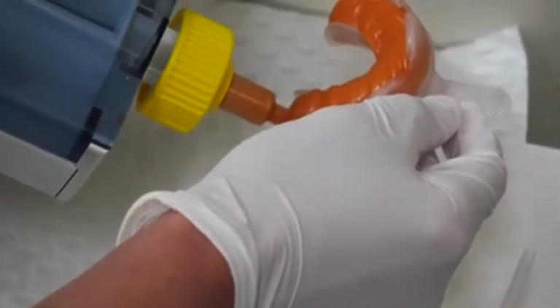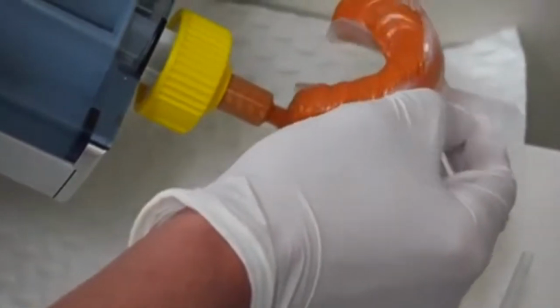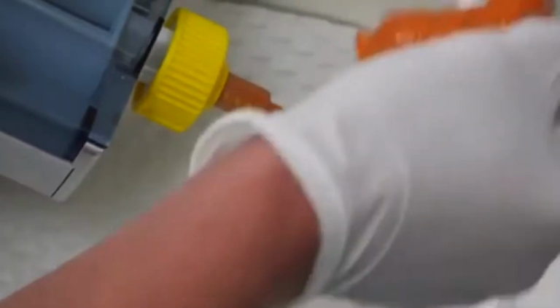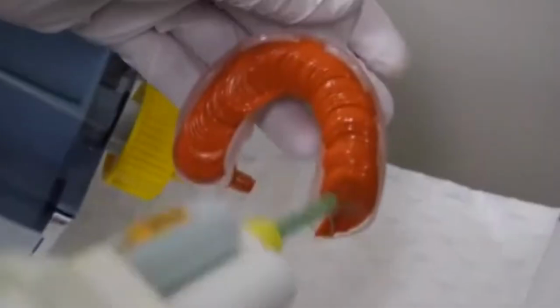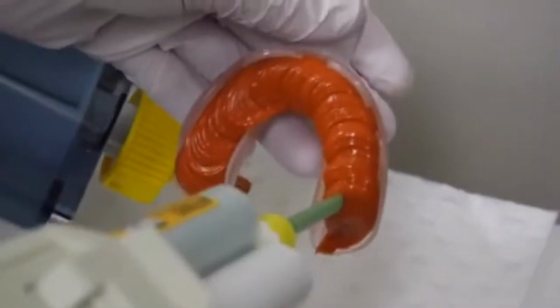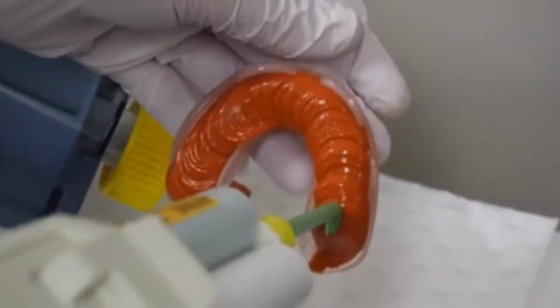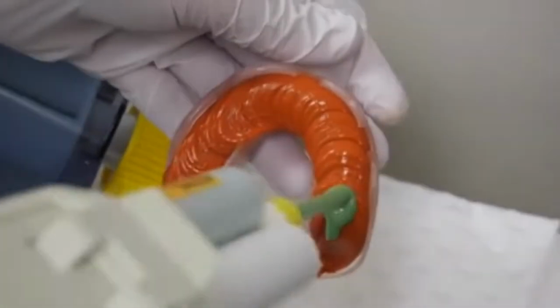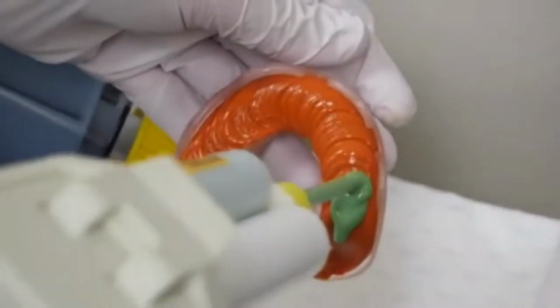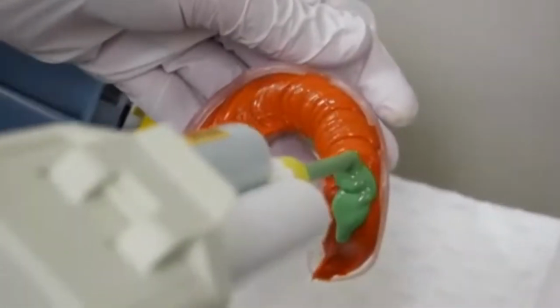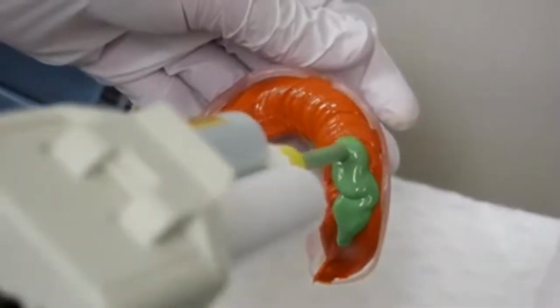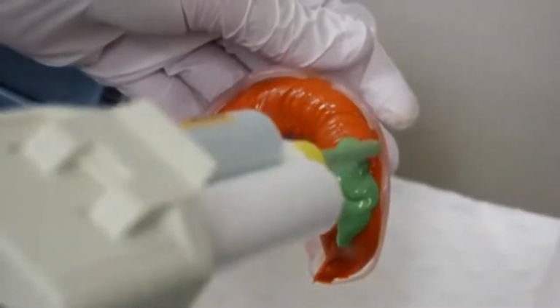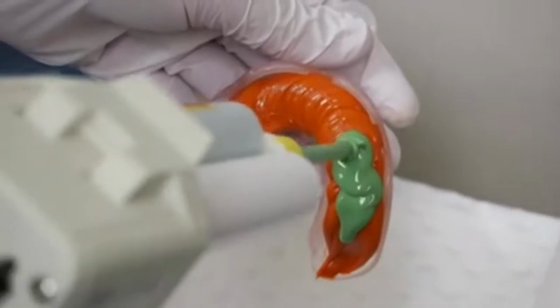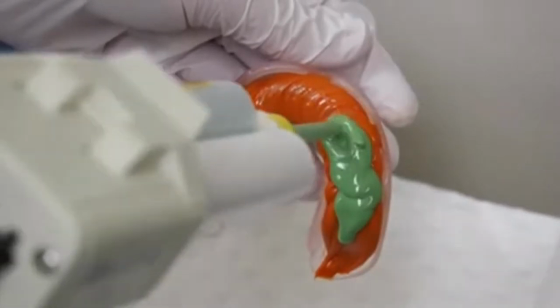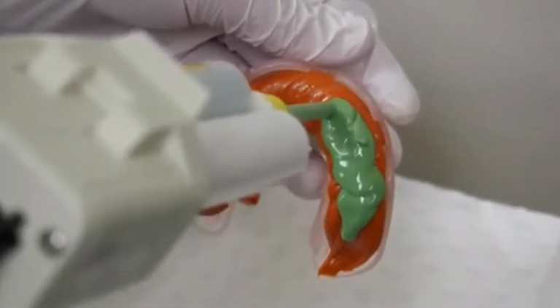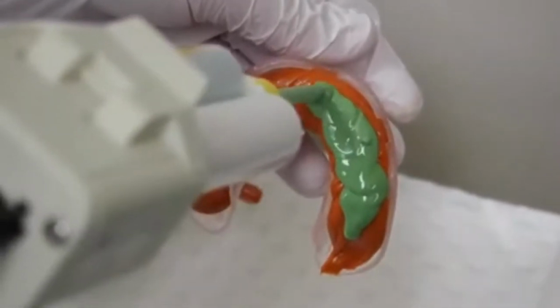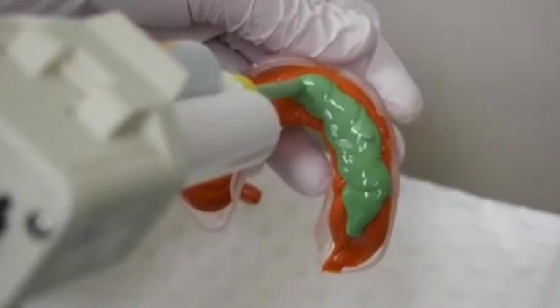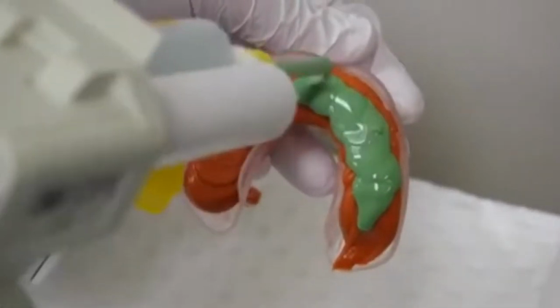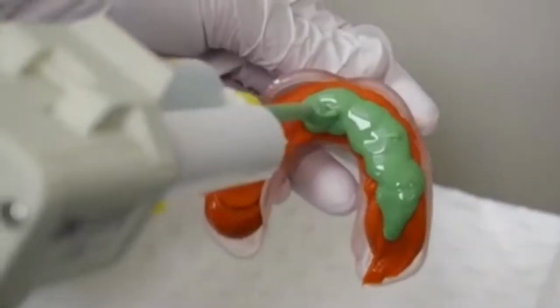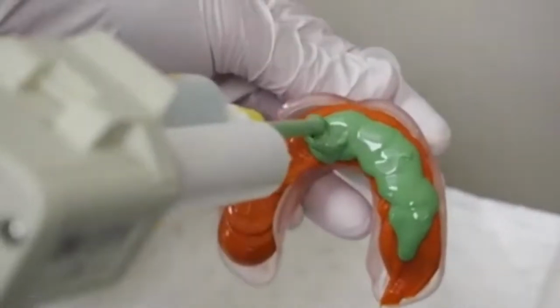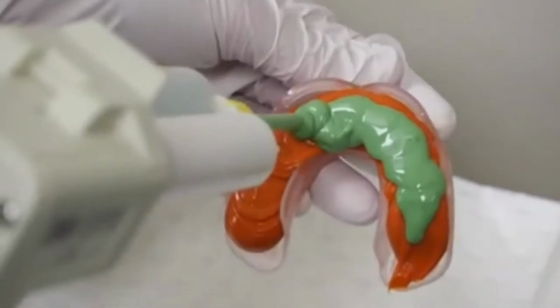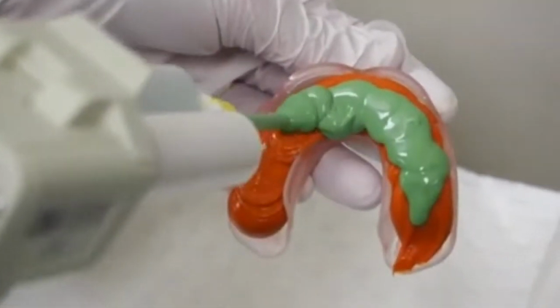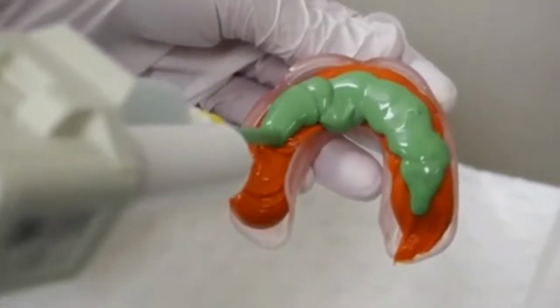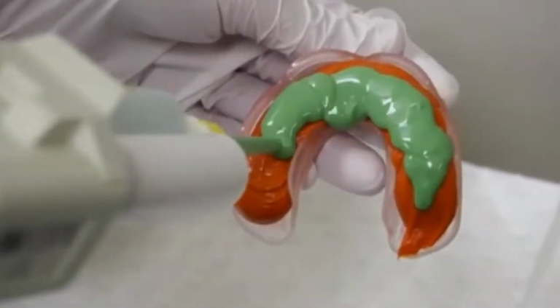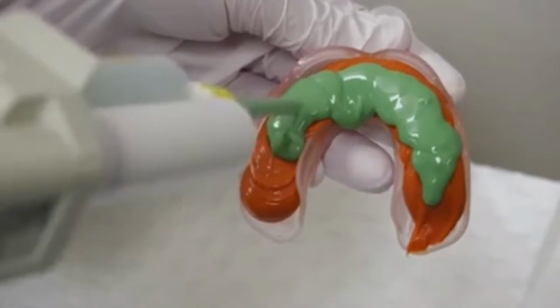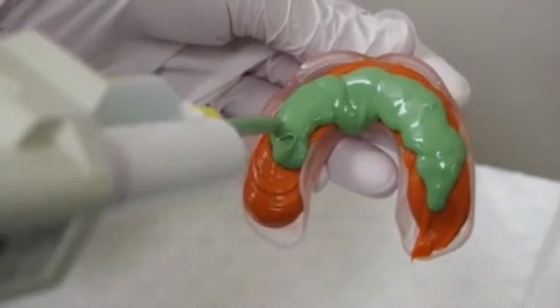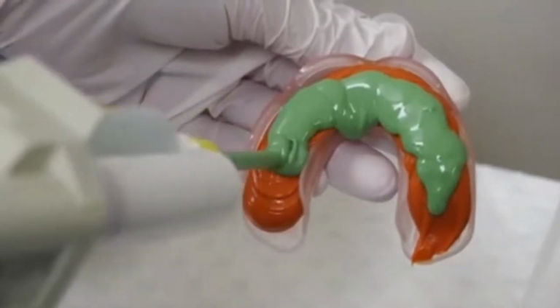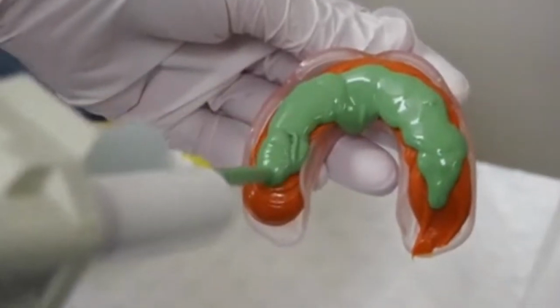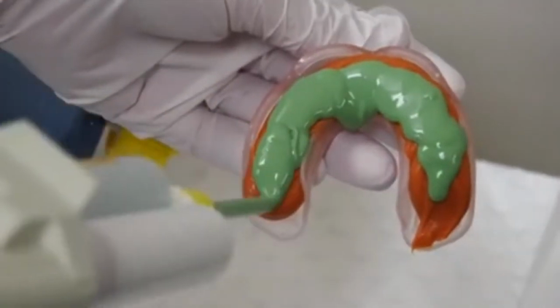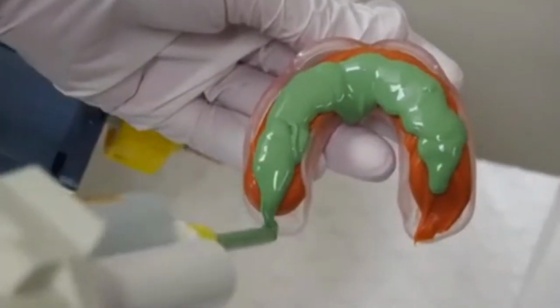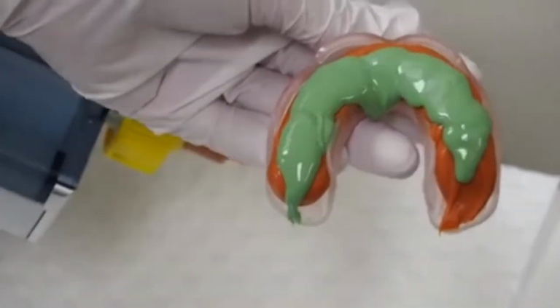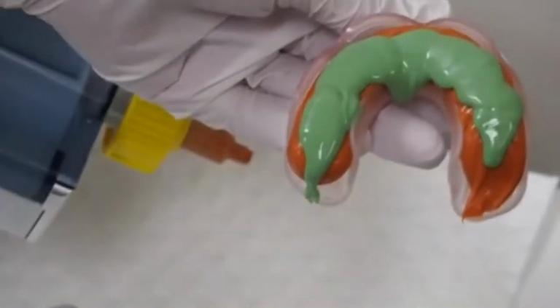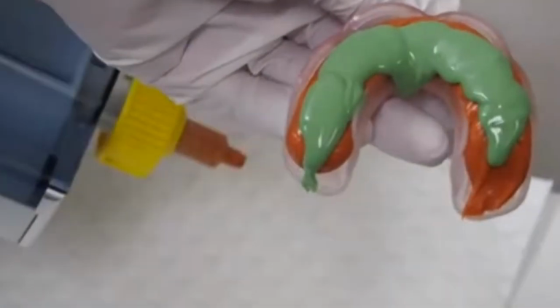When you get the light body, you do the same thing. You hold the light body at 90 degrees to the tray and let it squeeze and spread out. If you start waving the nozzle about, you'll get bubbles which will then affect the teeth.